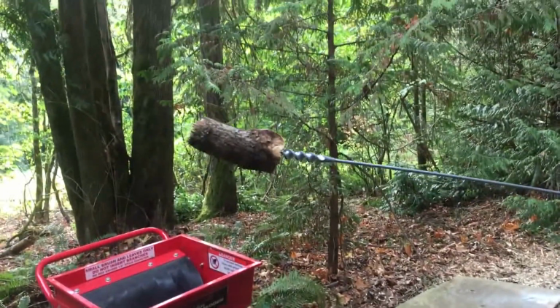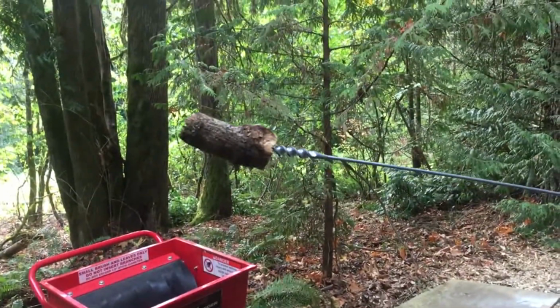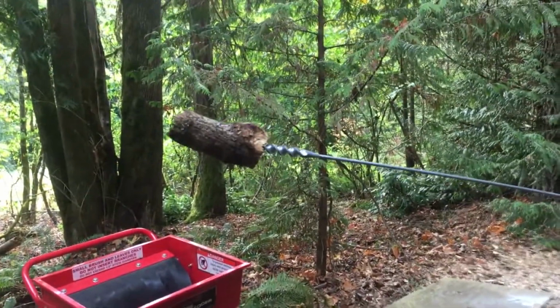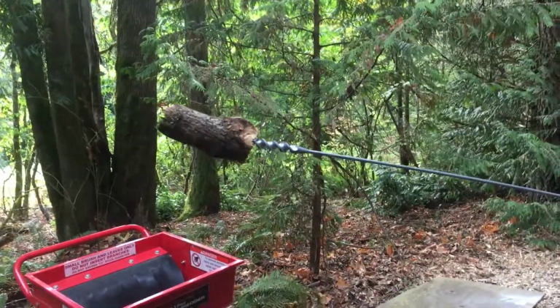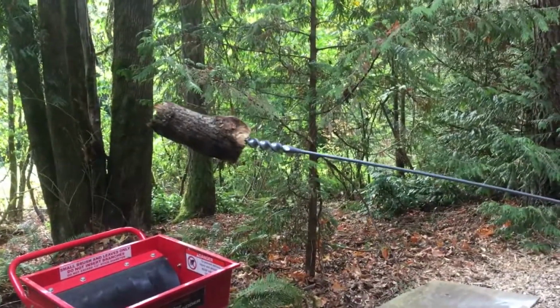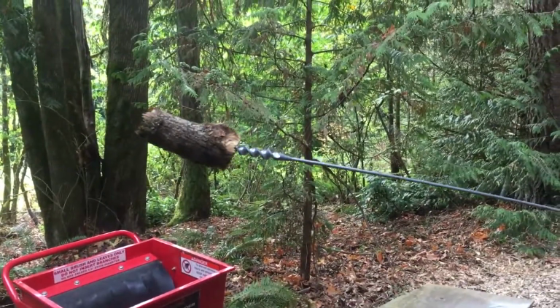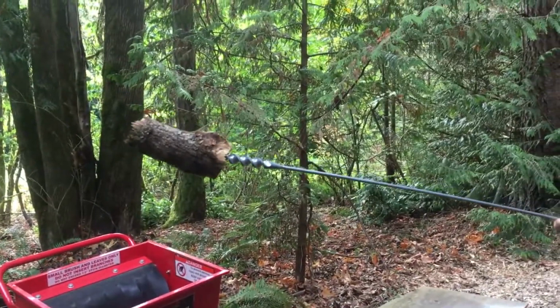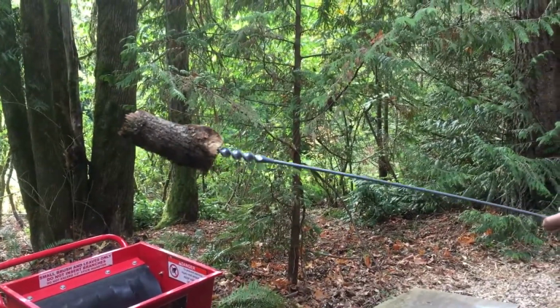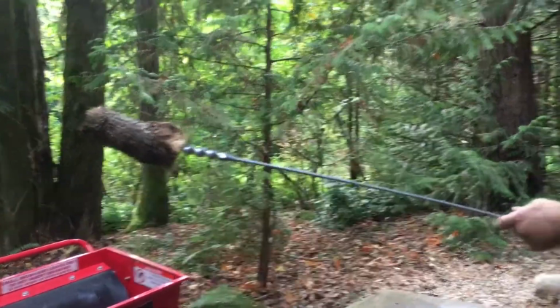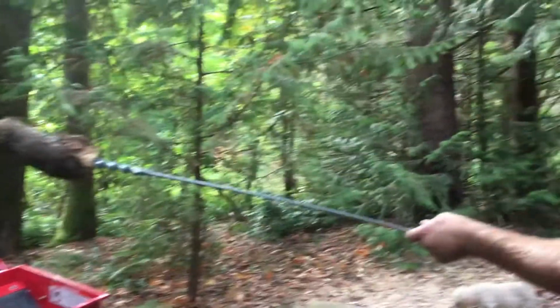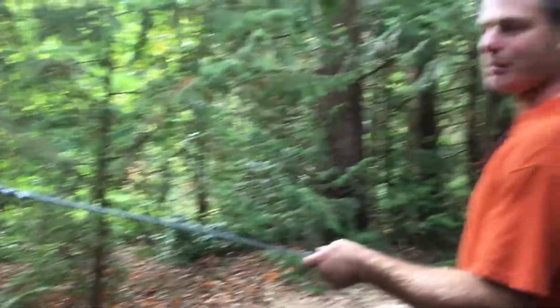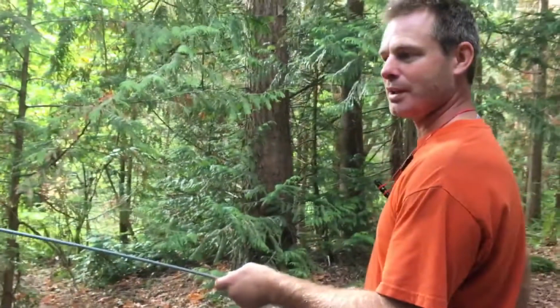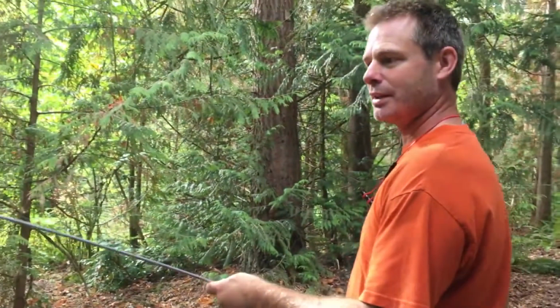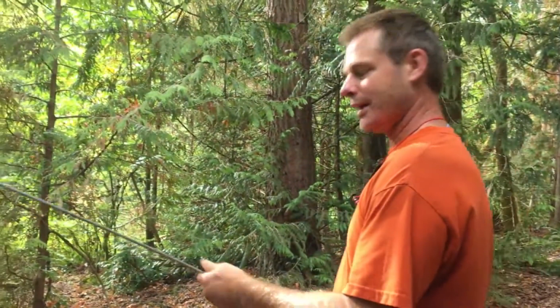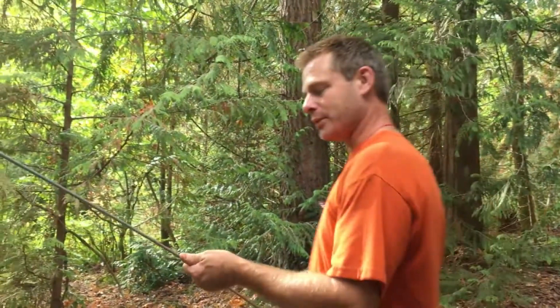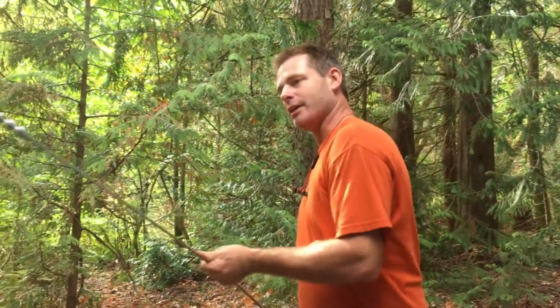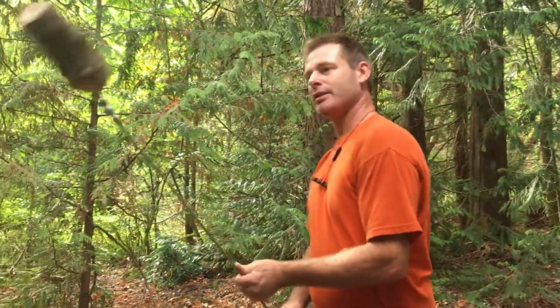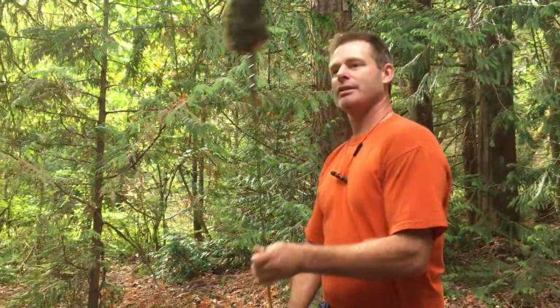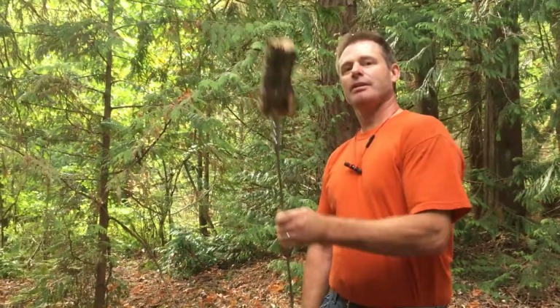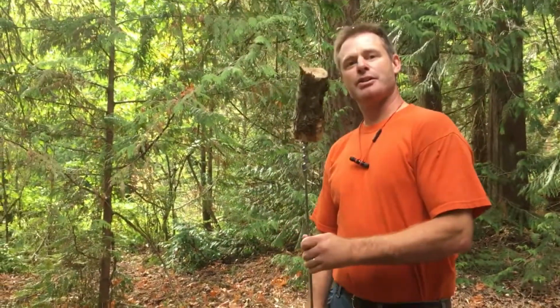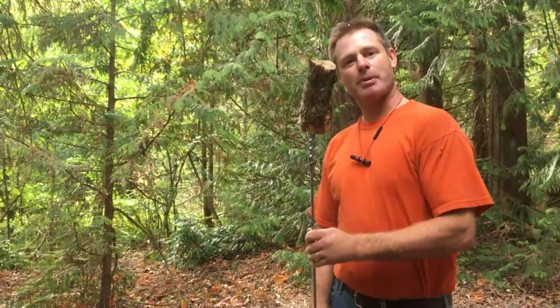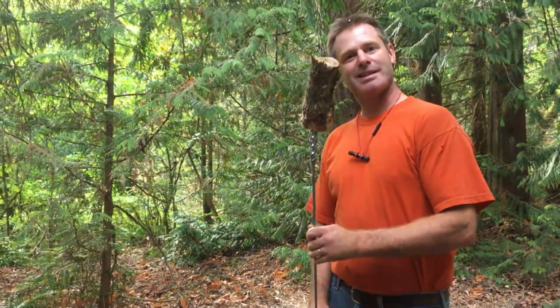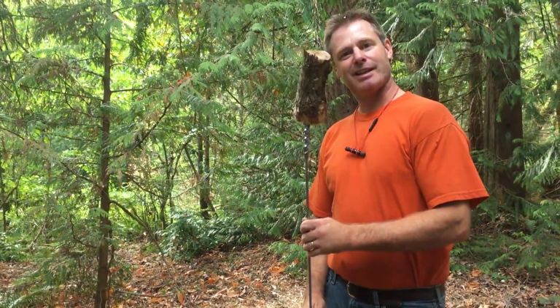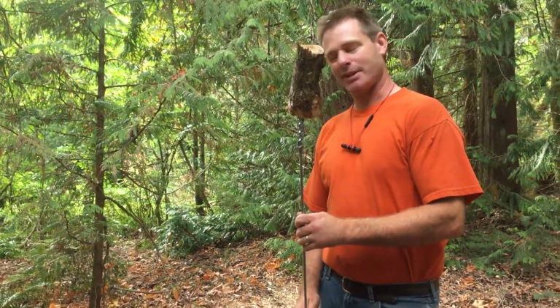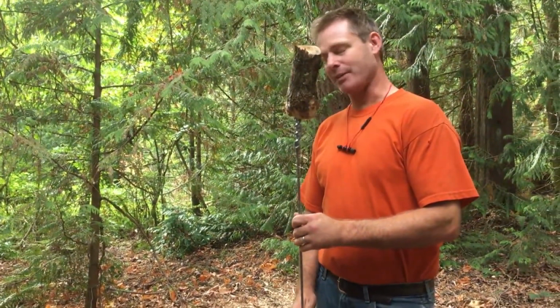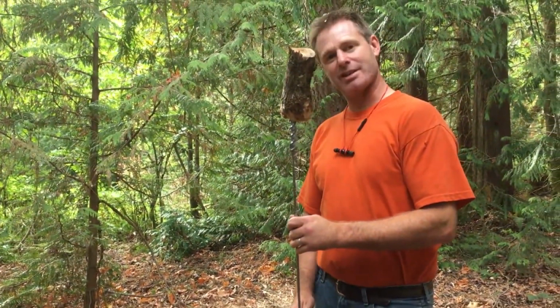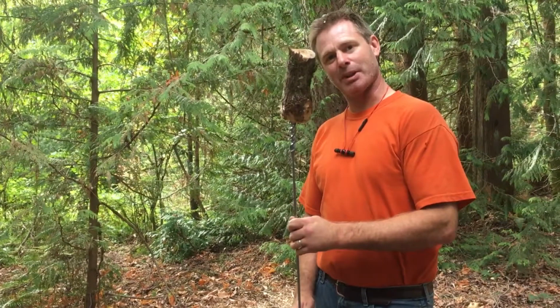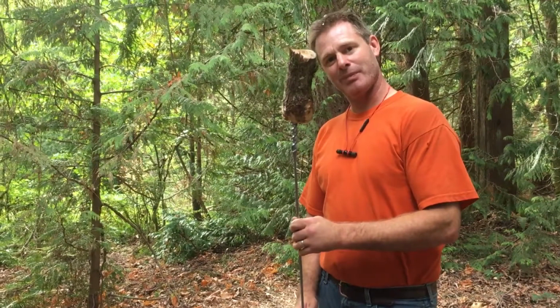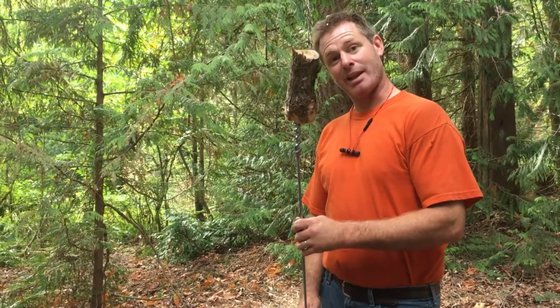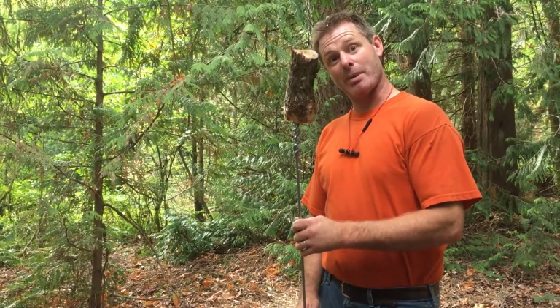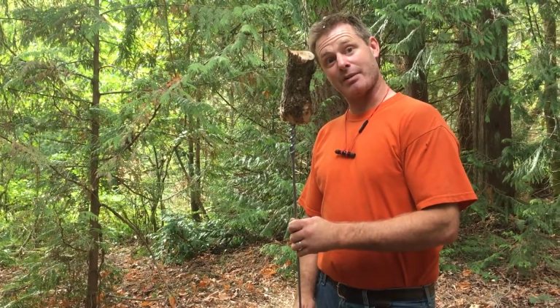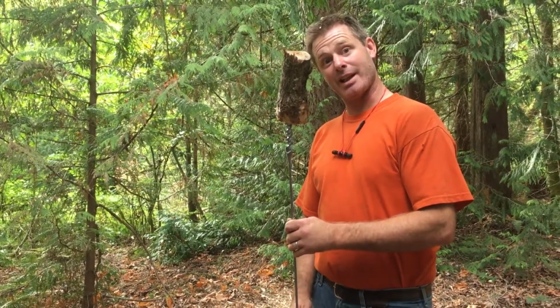And there we have it. That seems to be a much safer method of getting wood out of your chipper when it gets stuck, without having to disassemble it. Thank you very much, have a great day.